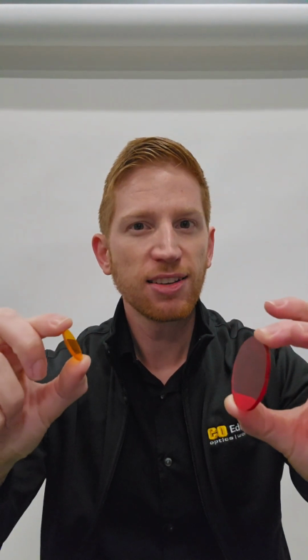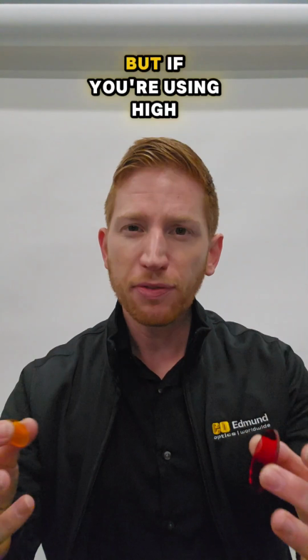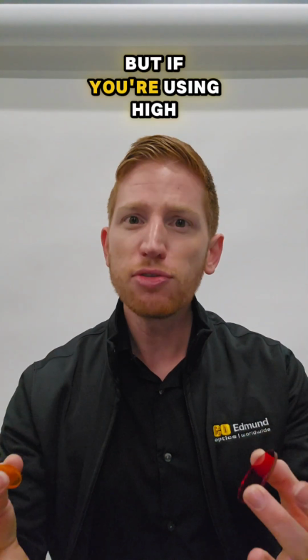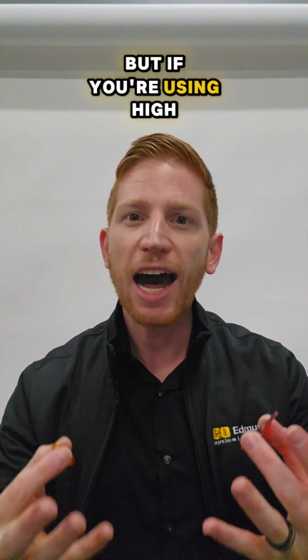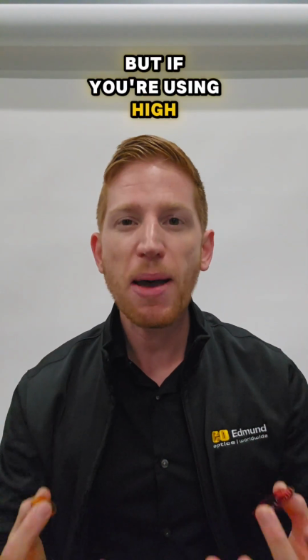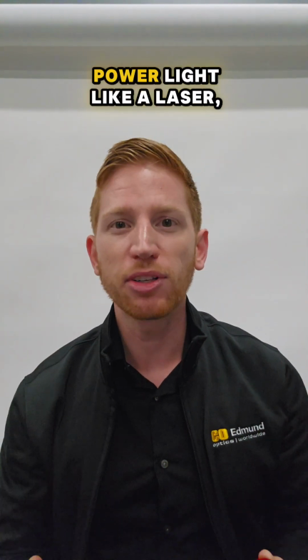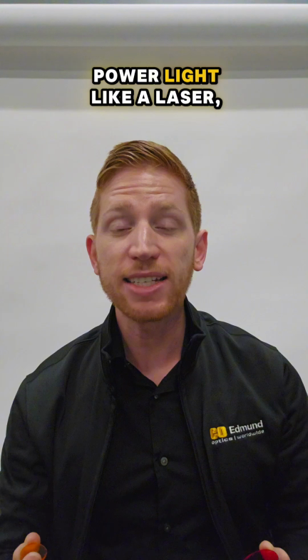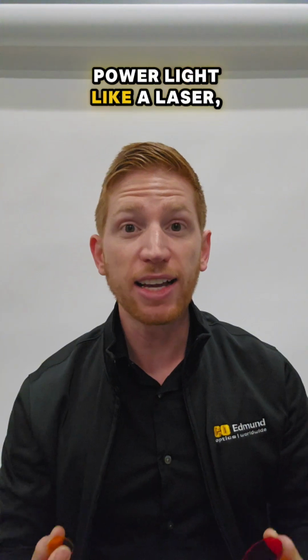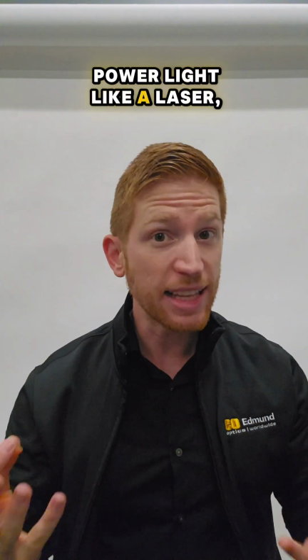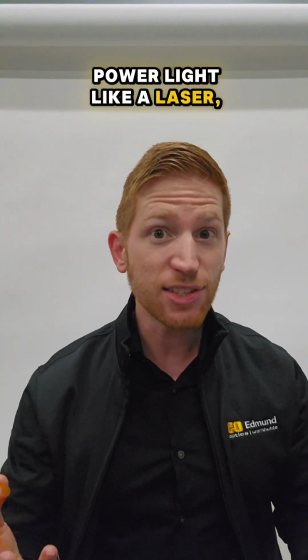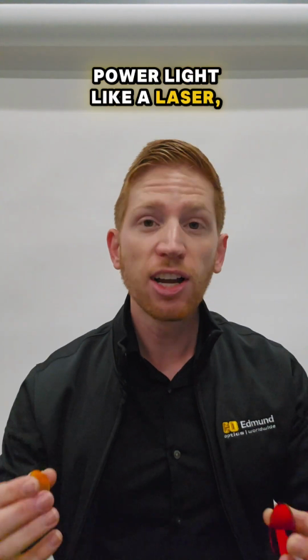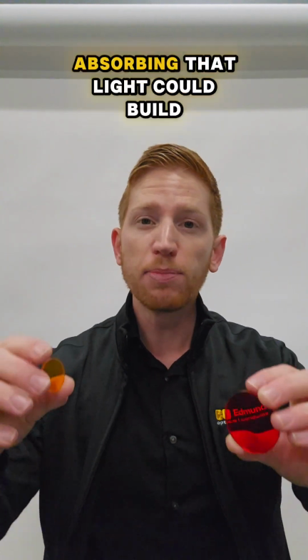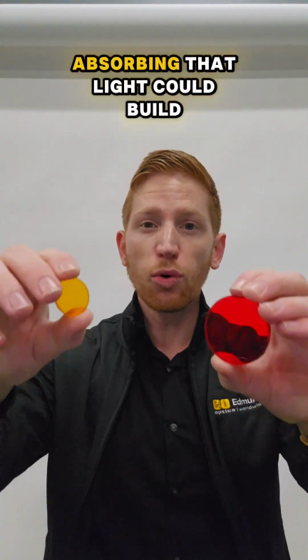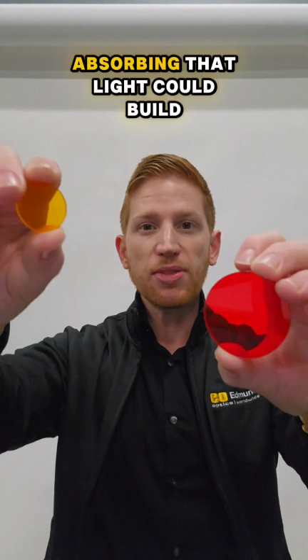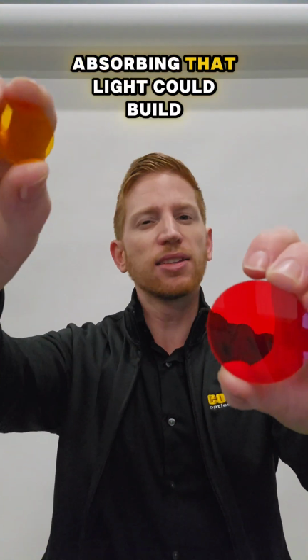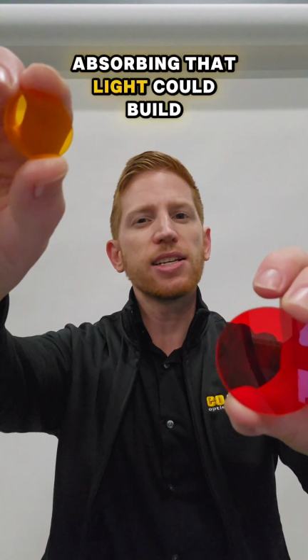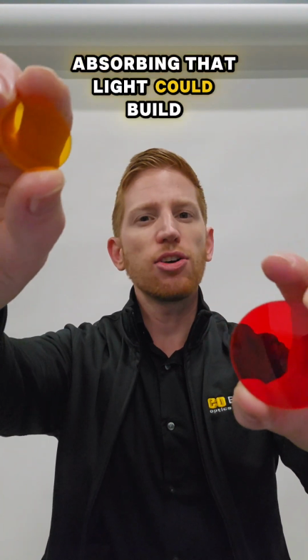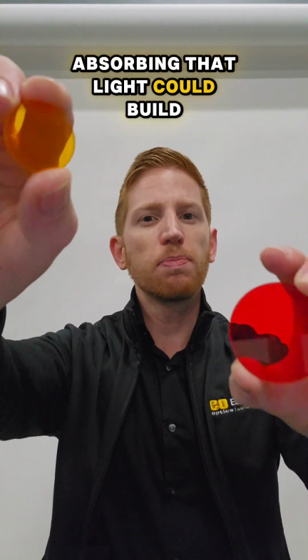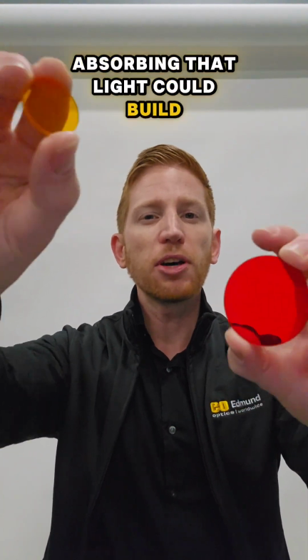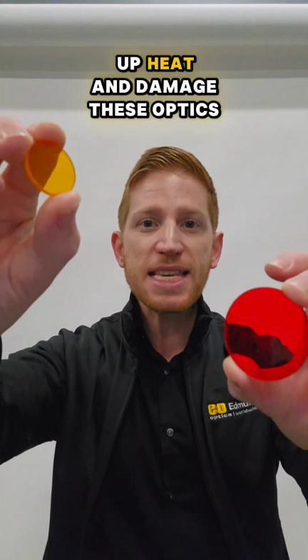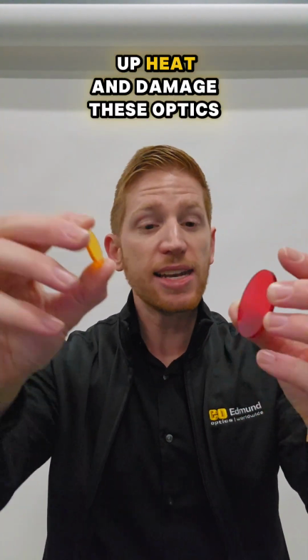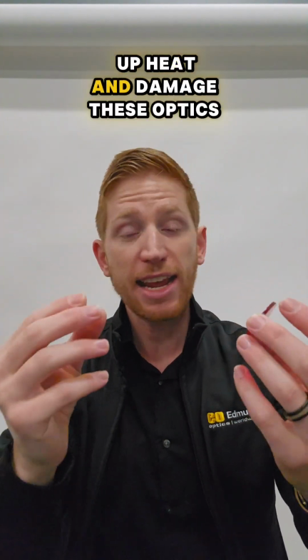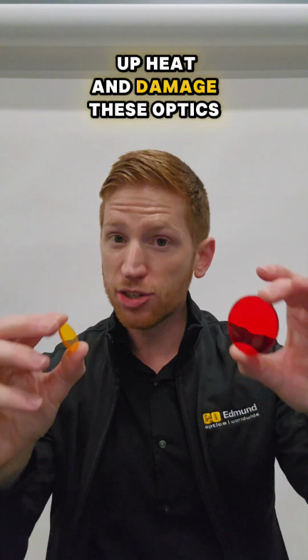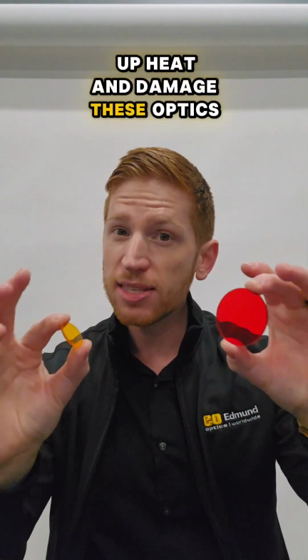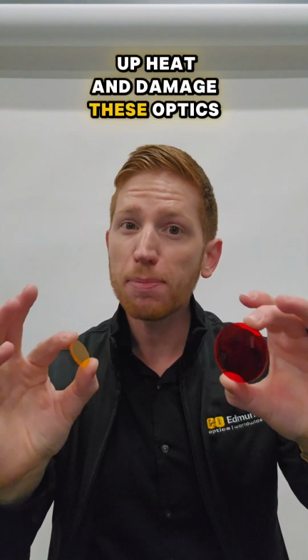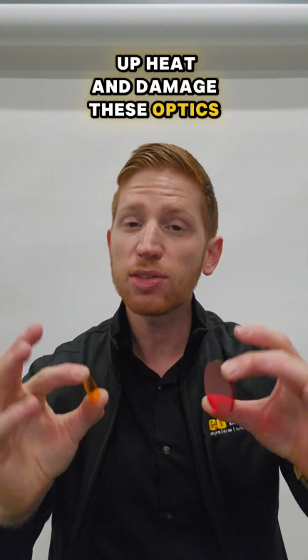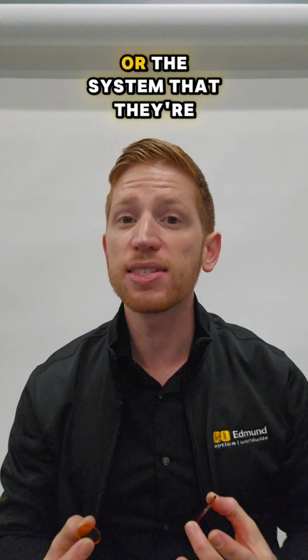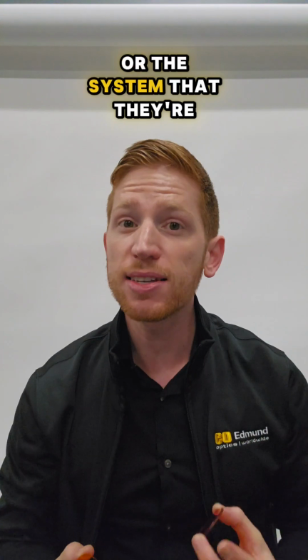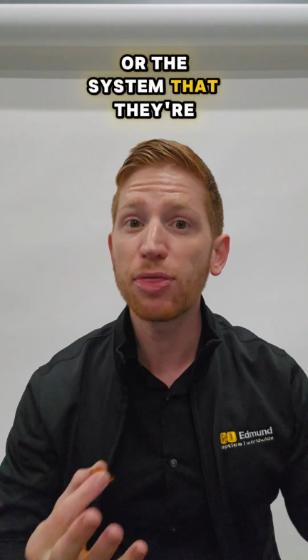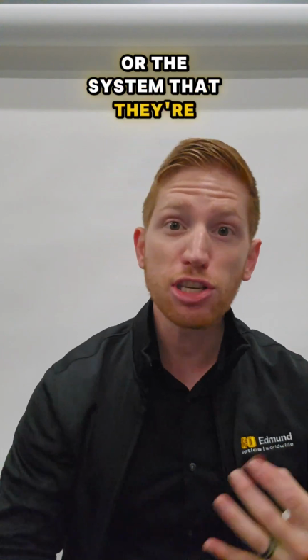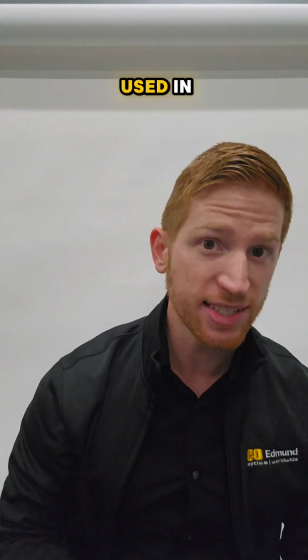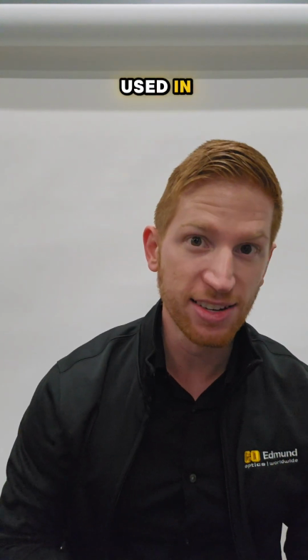But if you're using high-power light like a laser, absorbing that light could build up heat and damage these optics or the system that they're used in.